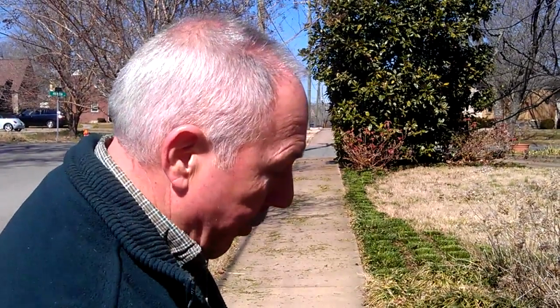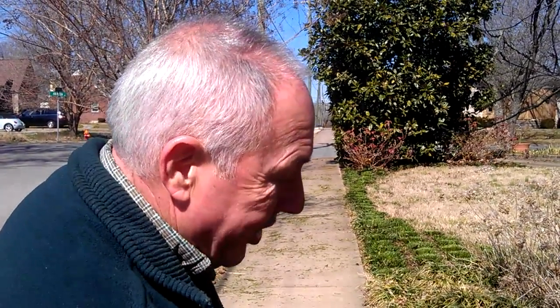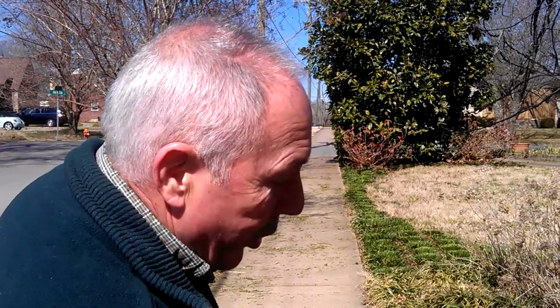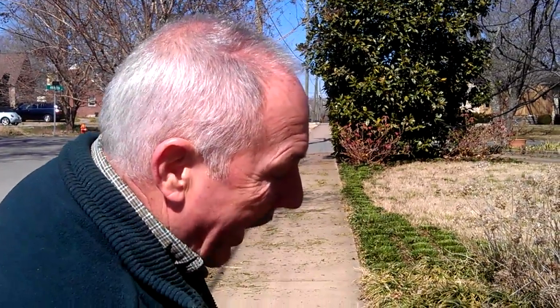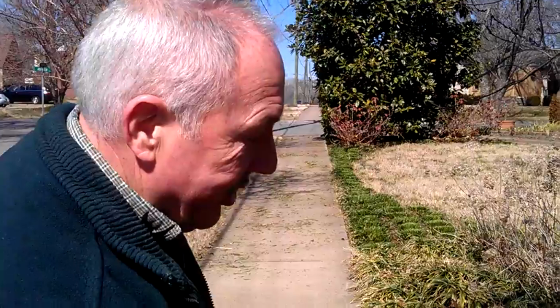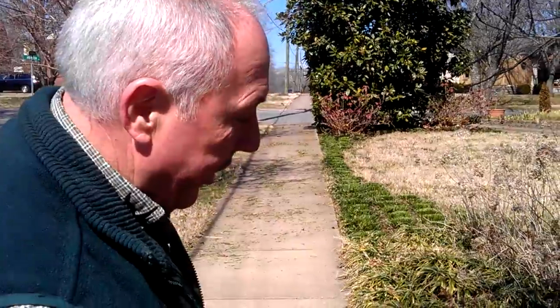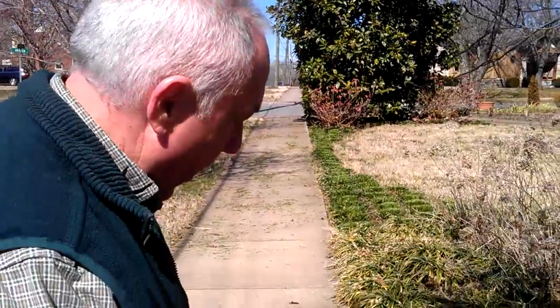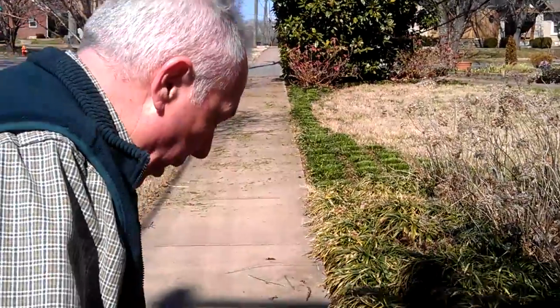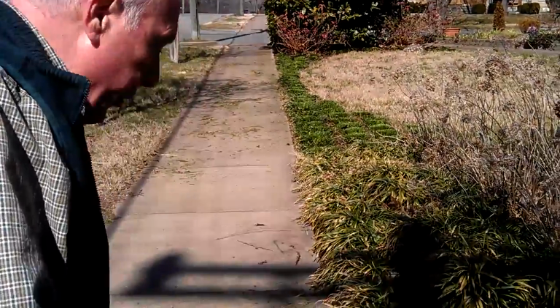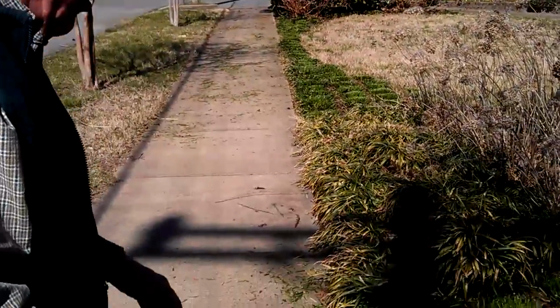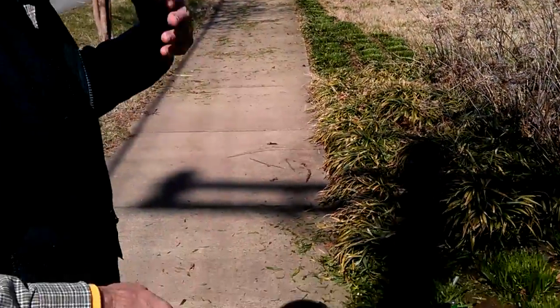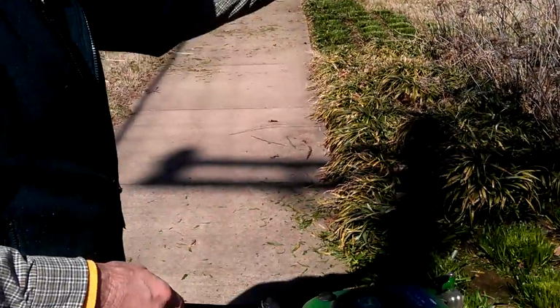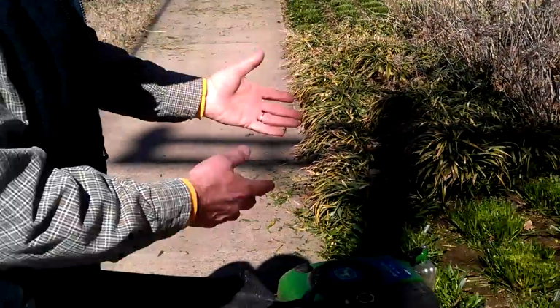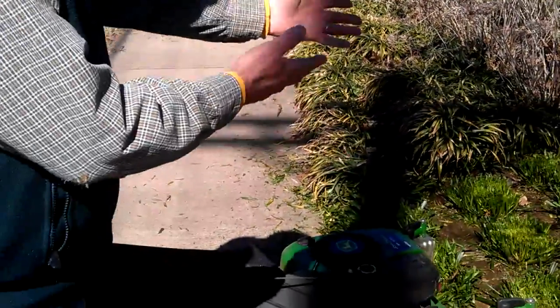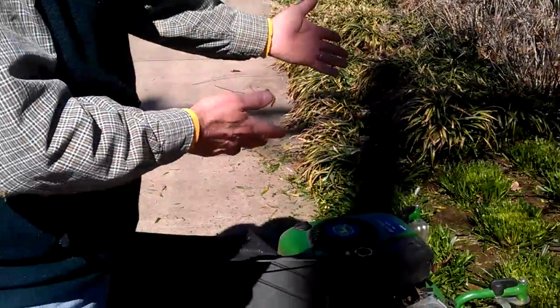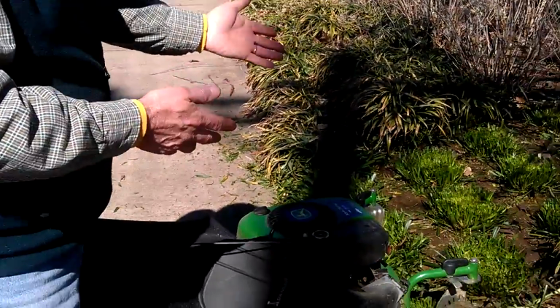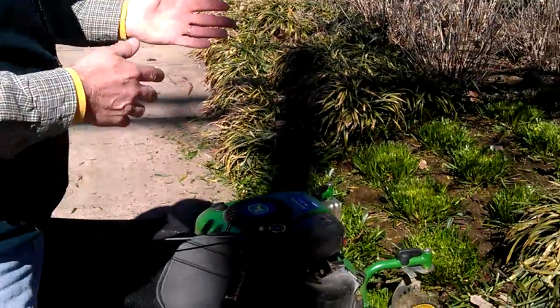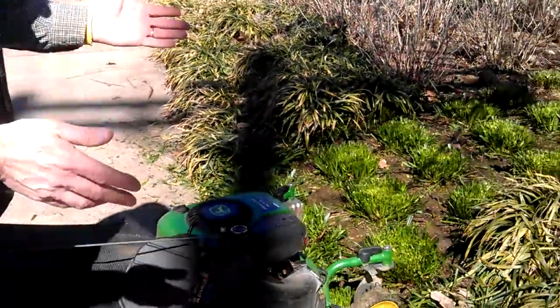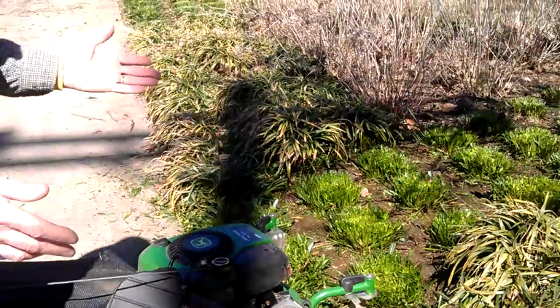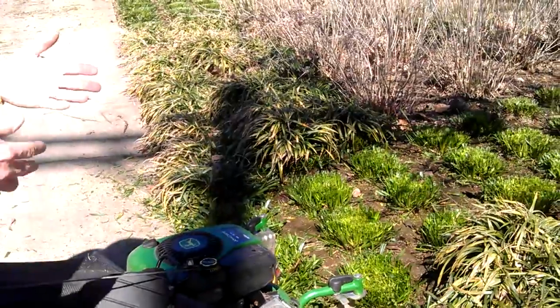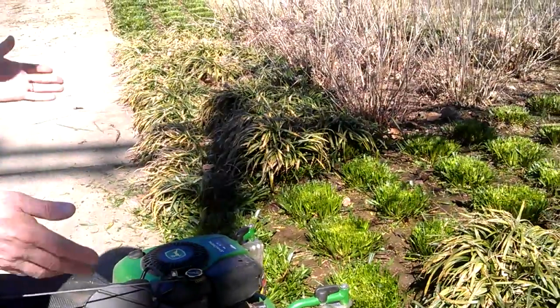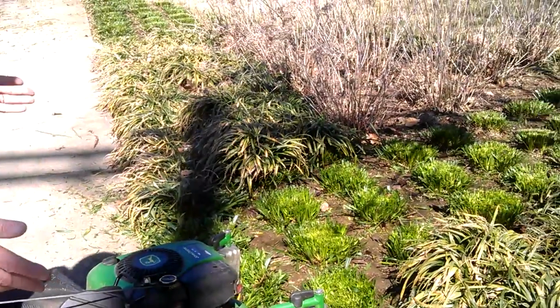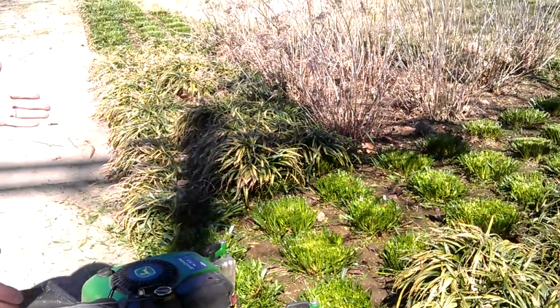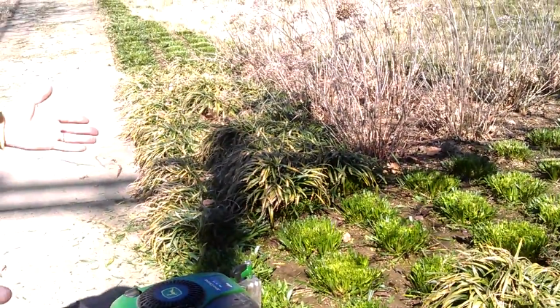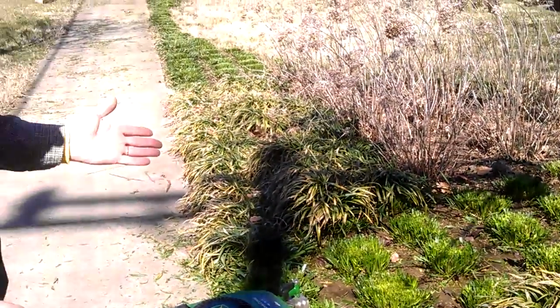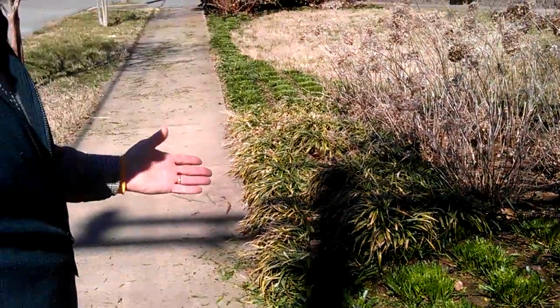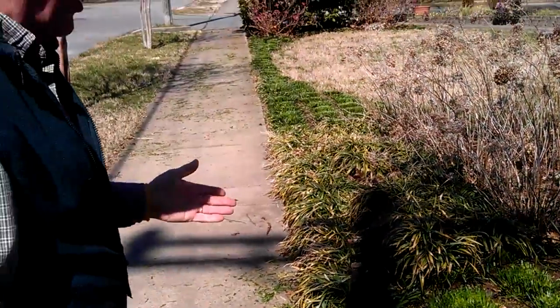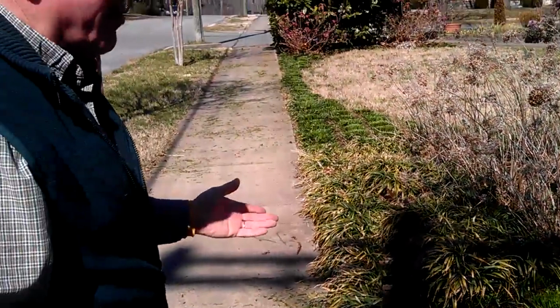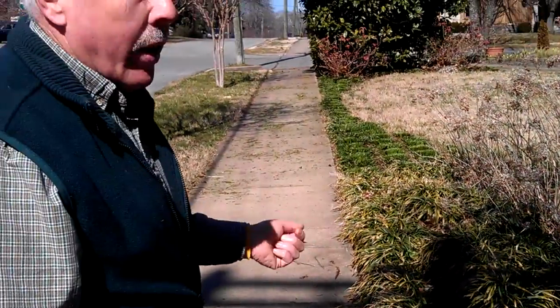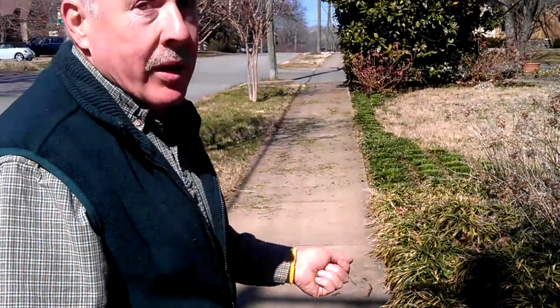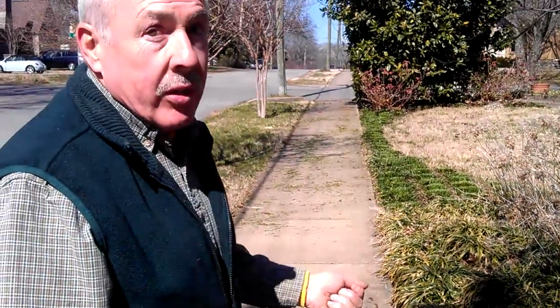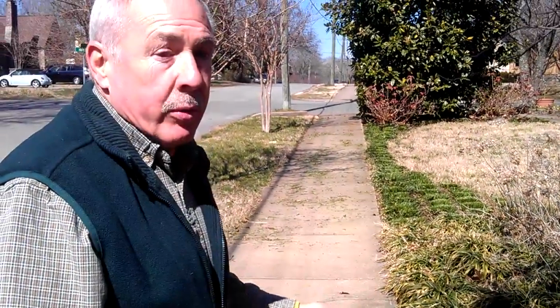Number one, set it to its highest setting. If you've got a bagger type mower, just mow over it. It picks up all the clippings, no mess, no fuss, and it's done in a few minutes. A job that otherwise might take several hours.